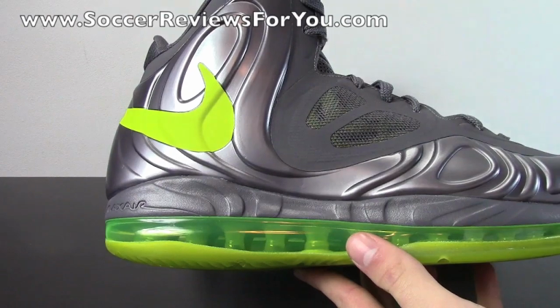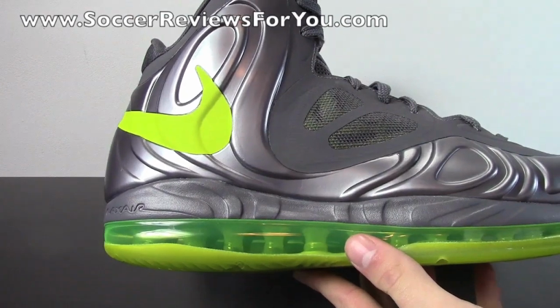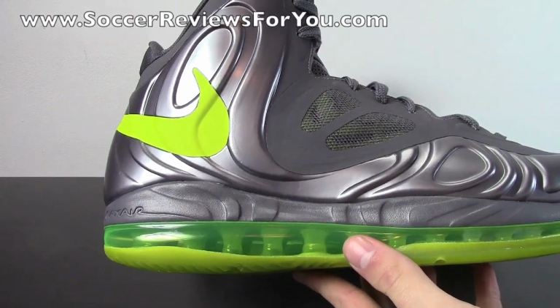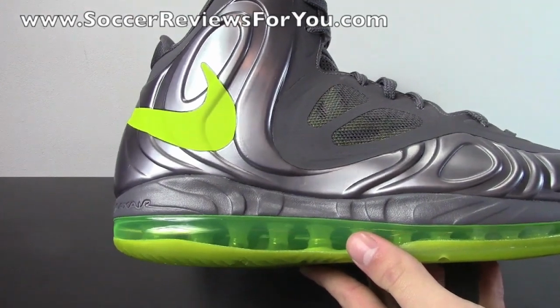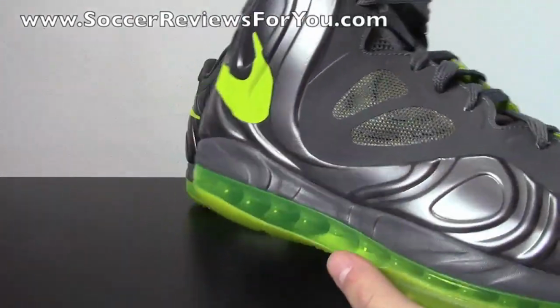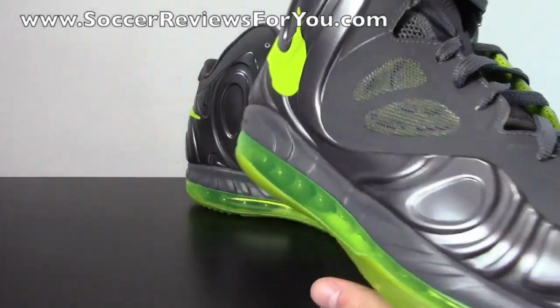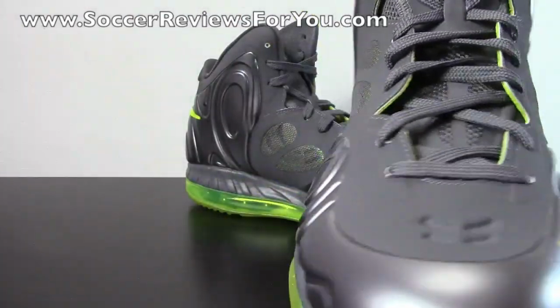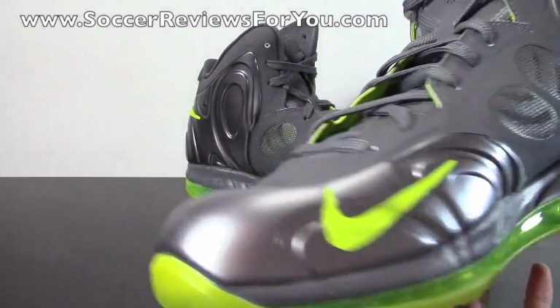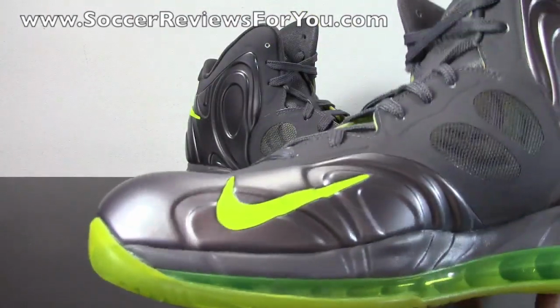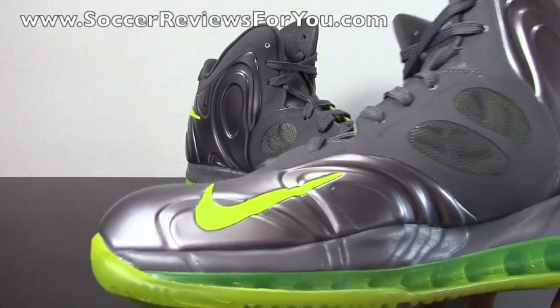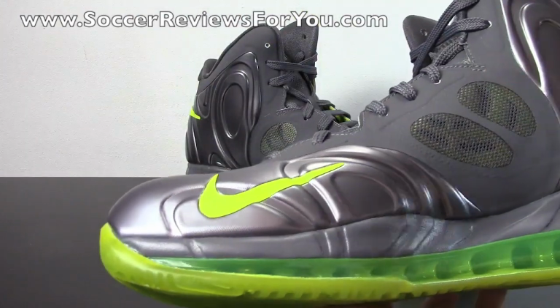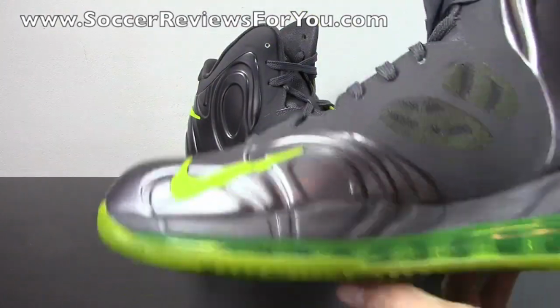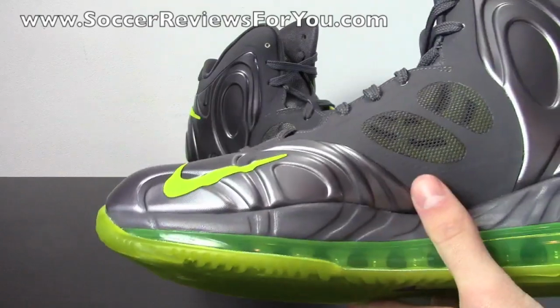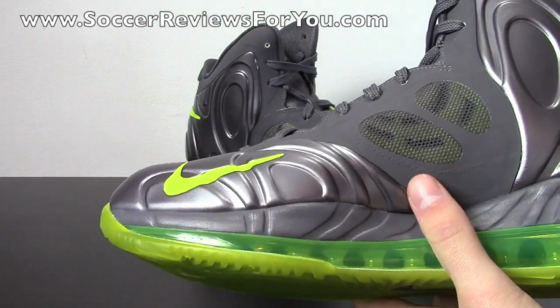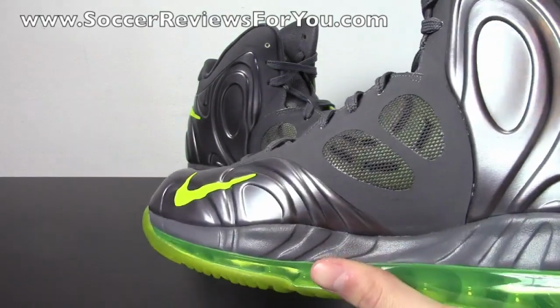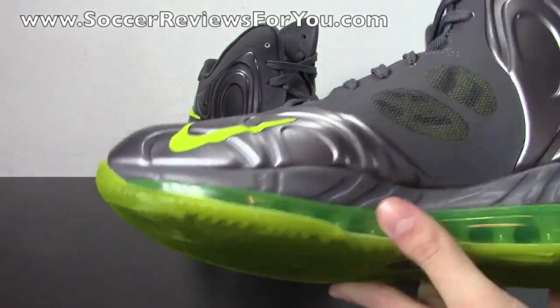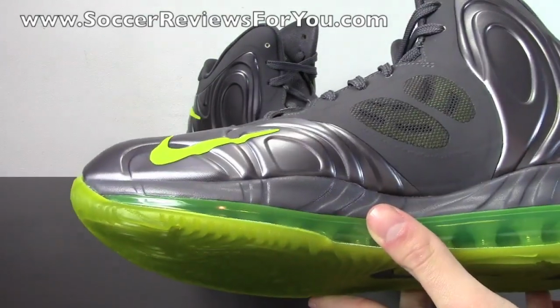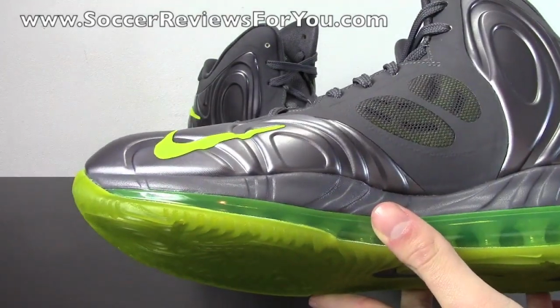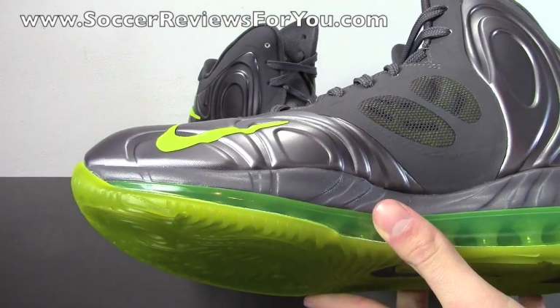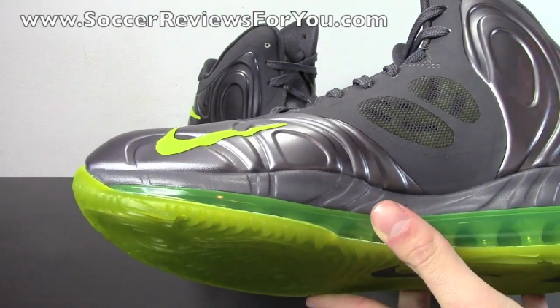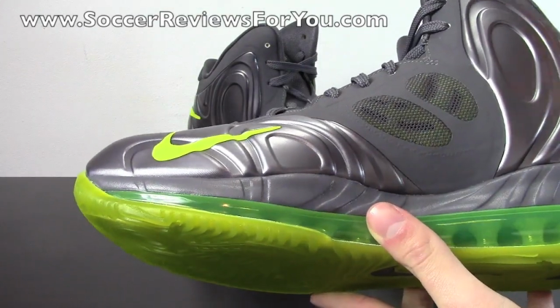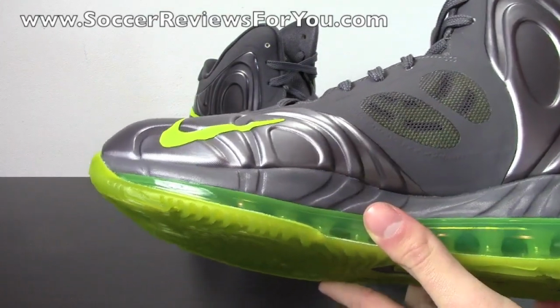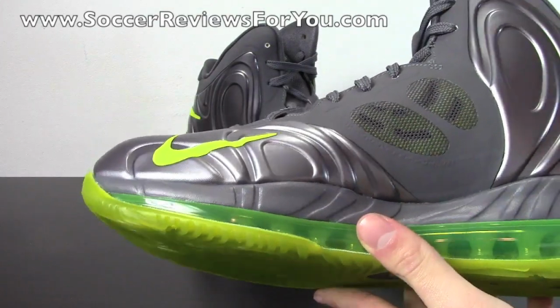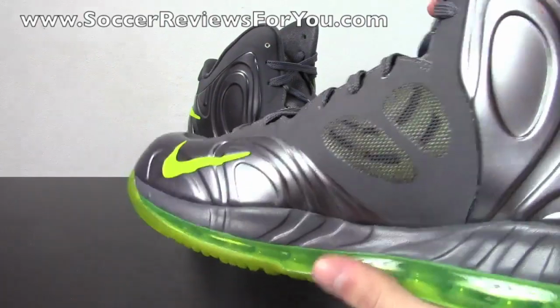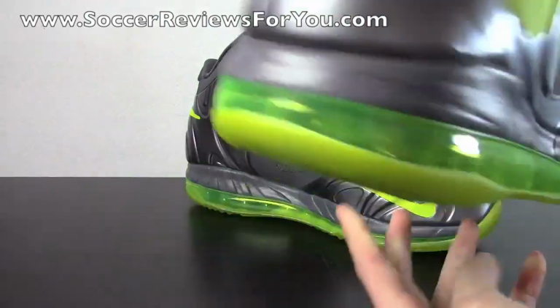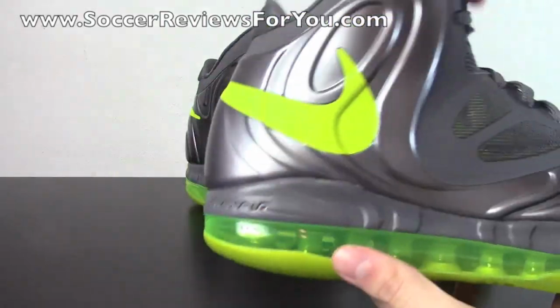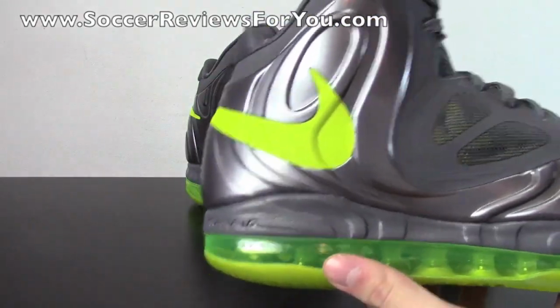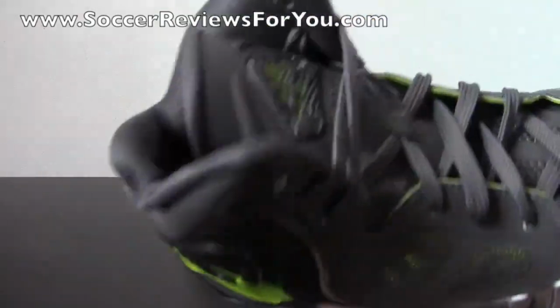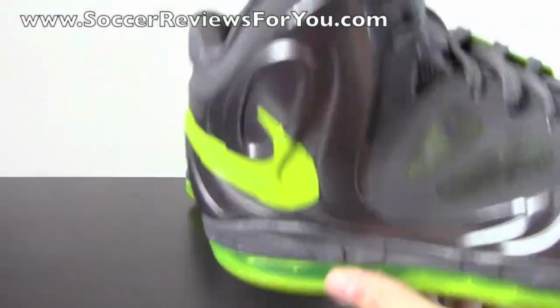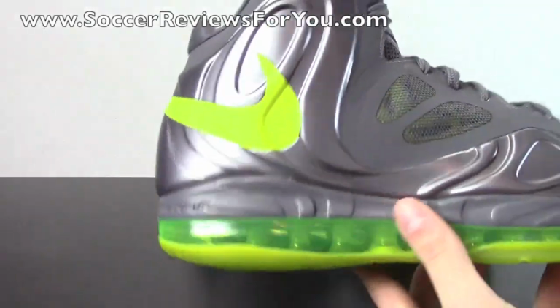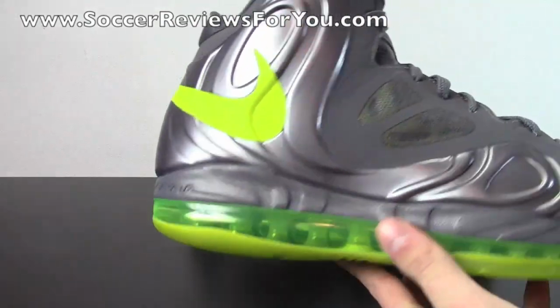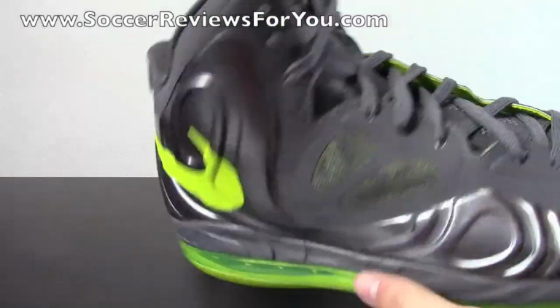It's just $225 seems like a lot of money to pay for a shoe that doesn't have a signature name to it. It's not a LeBron, it's not a Kobe, it's not a KD. And while that might not seem like much — it's really just some branding on the shoe — it does make a big difference as far as determining how much the shoe will sell. Because I'm sure if you put LeBron's name on this, it would be flying off the shelves.